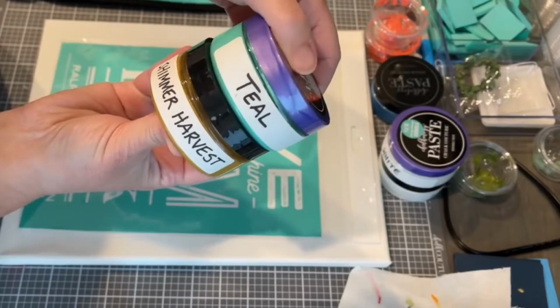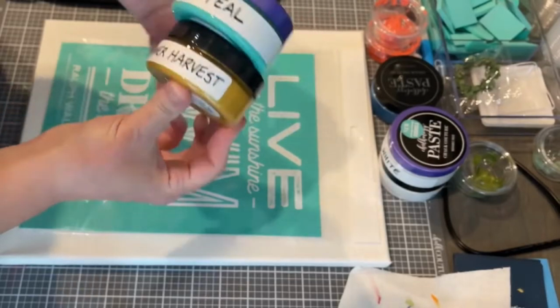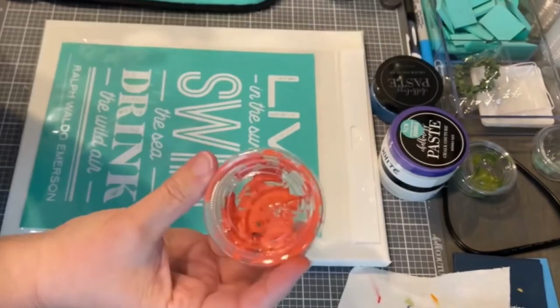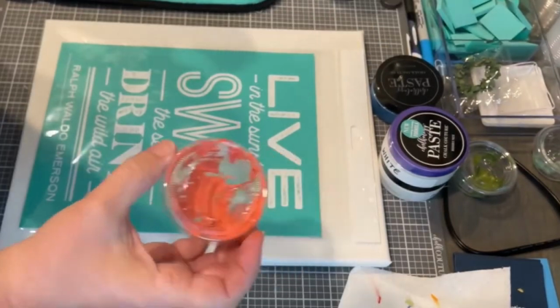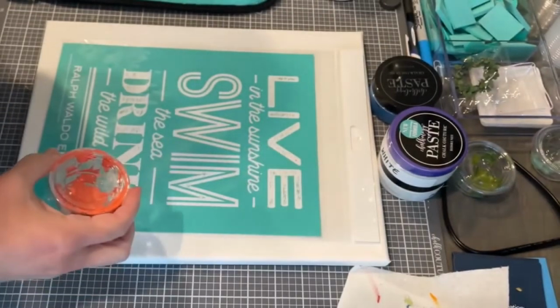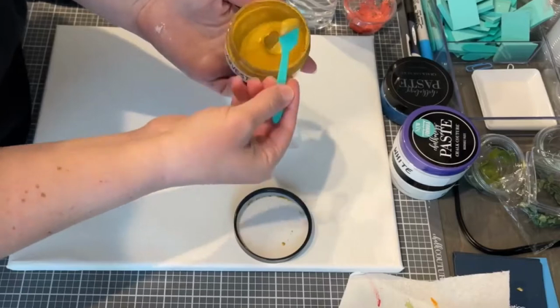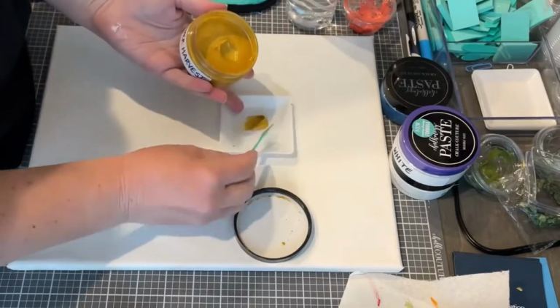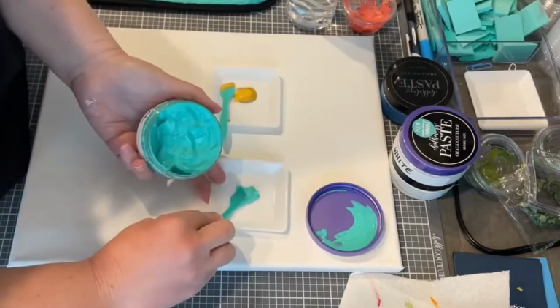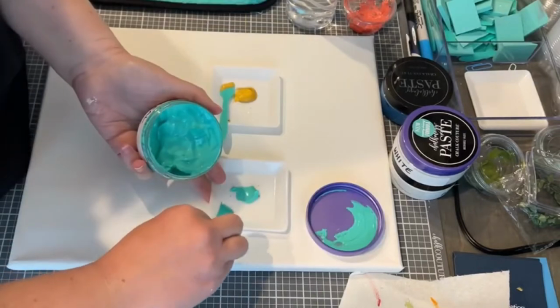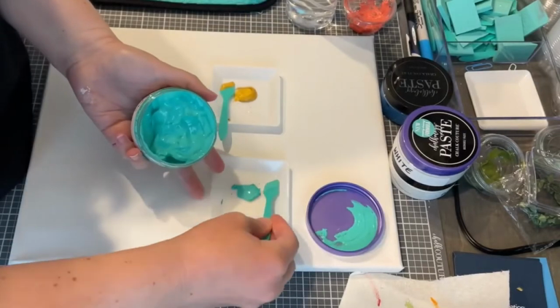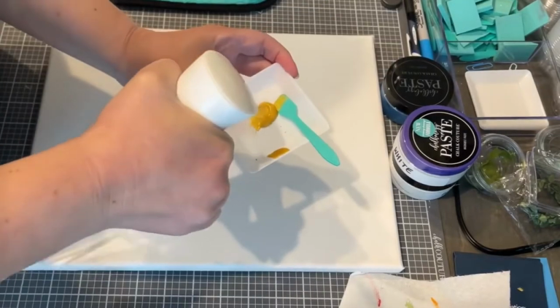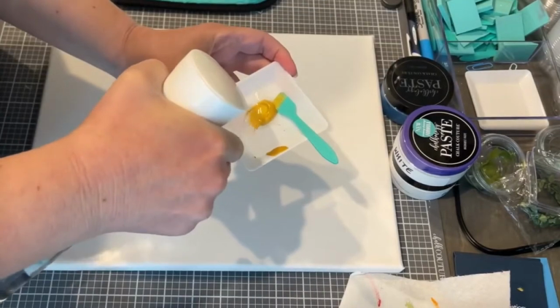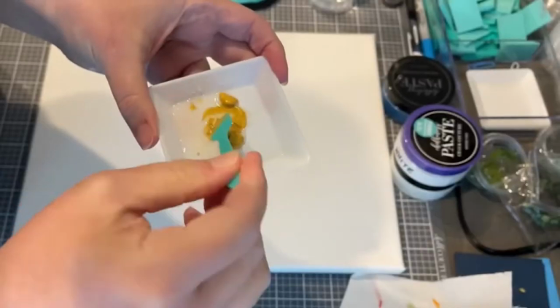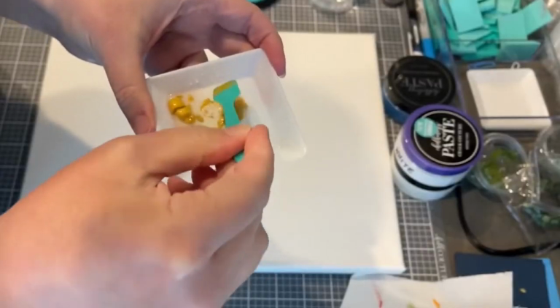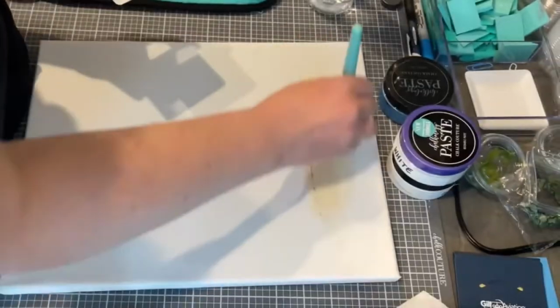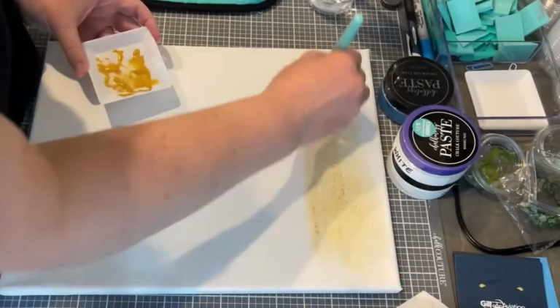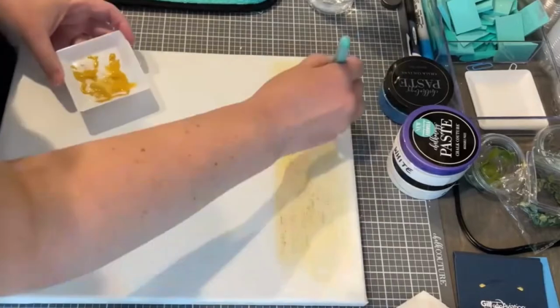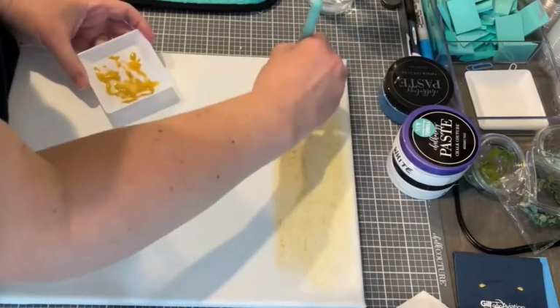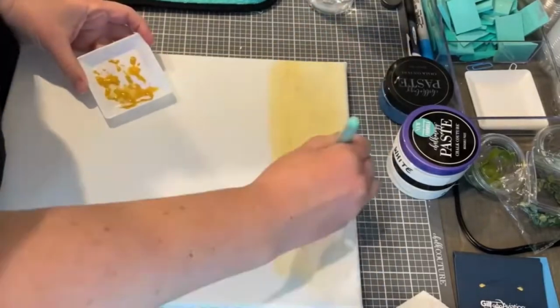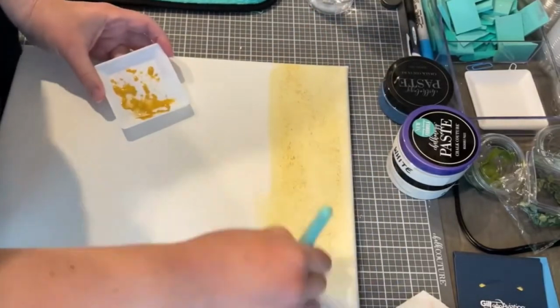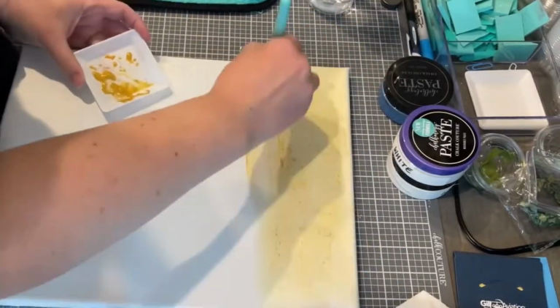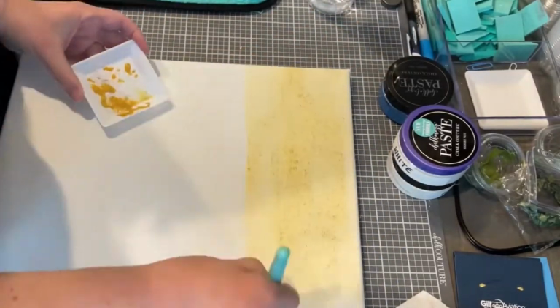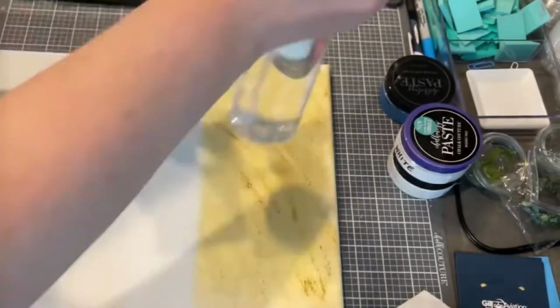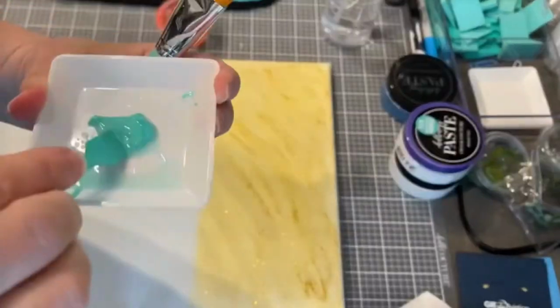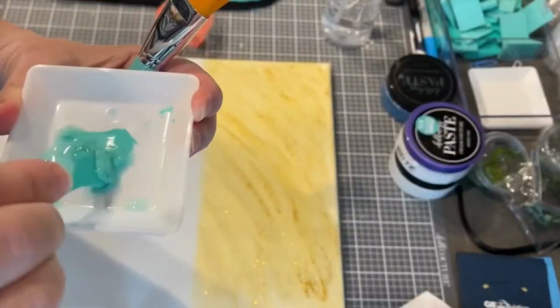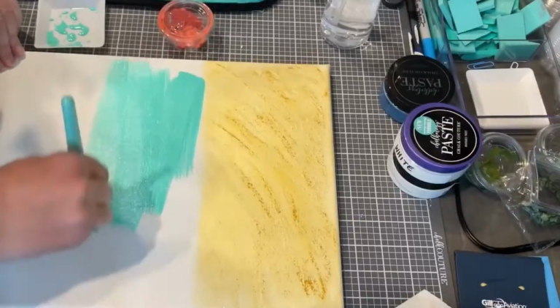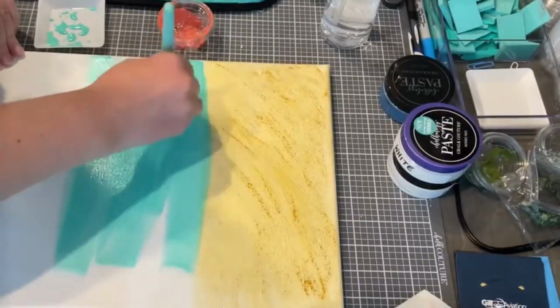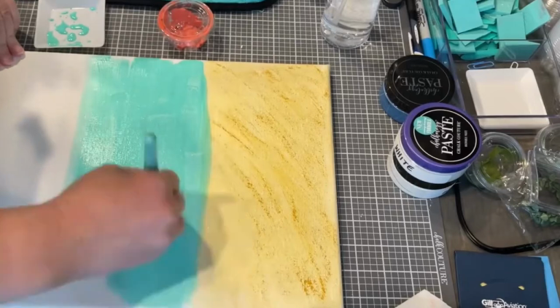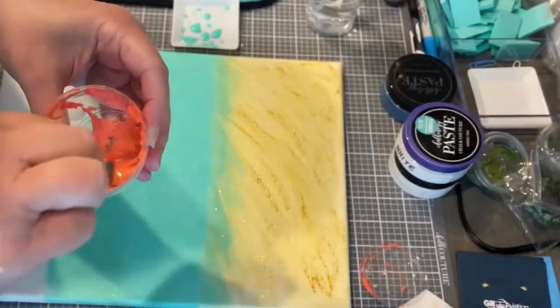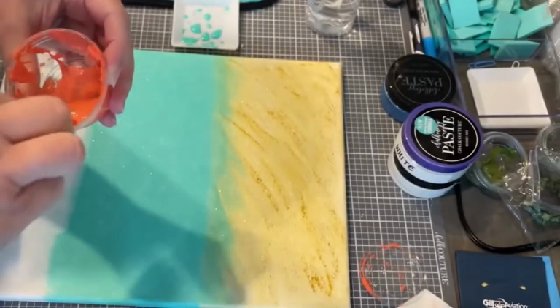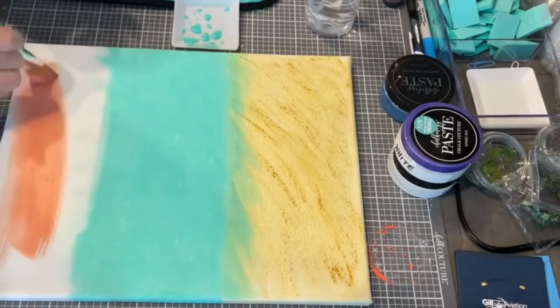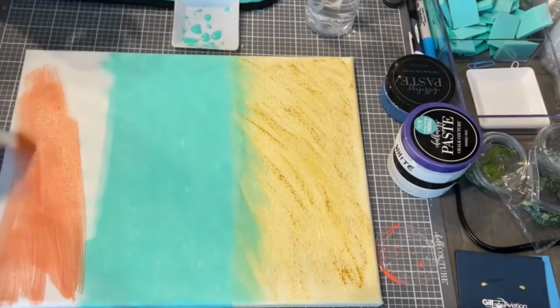I already have these in jars, so I'm not going to open the little packets. I took just a little bit of each paste color, mixed it with a couple squirts of water to create this paint, and then I'm applying it to this canvas.